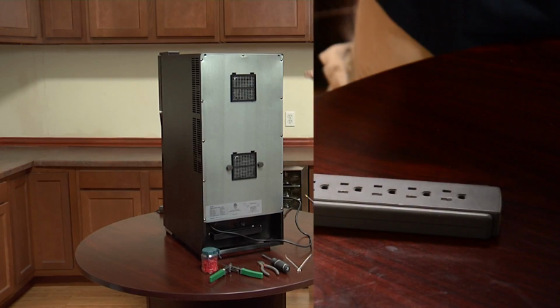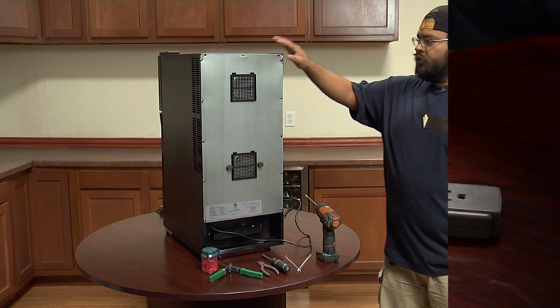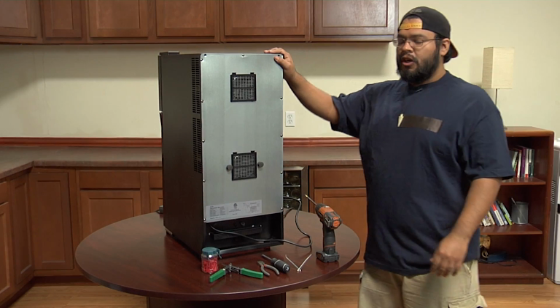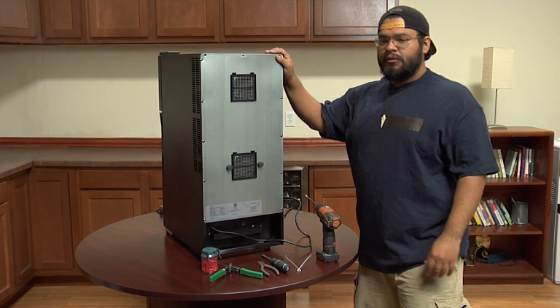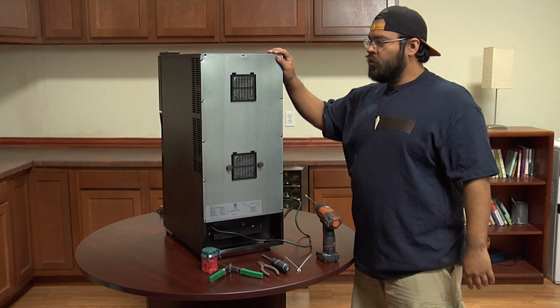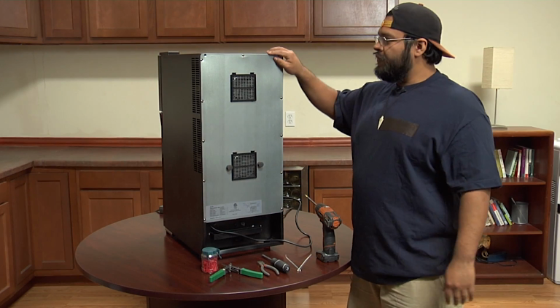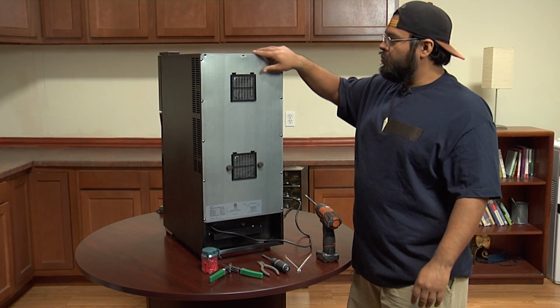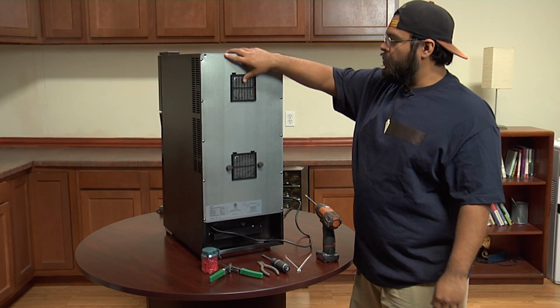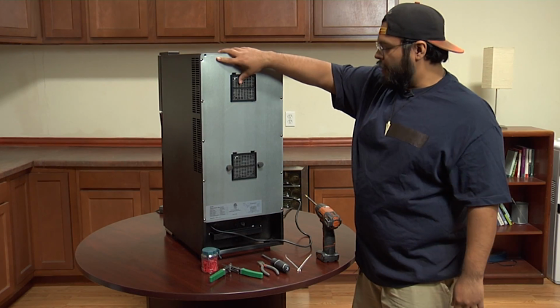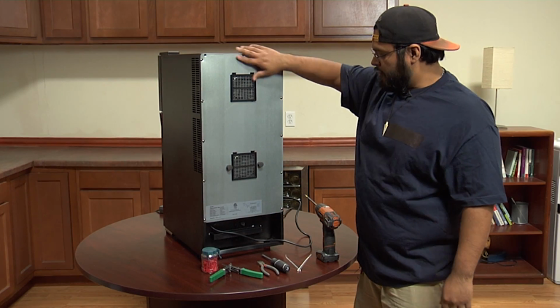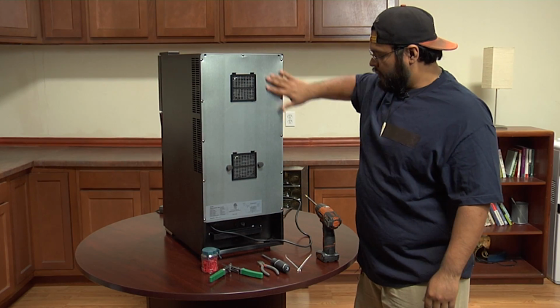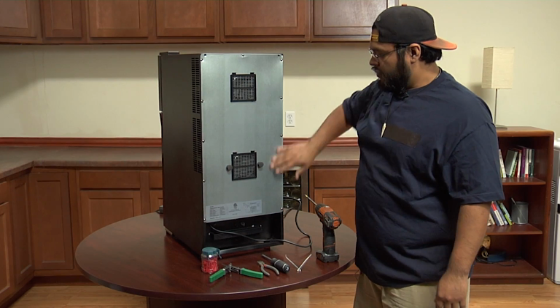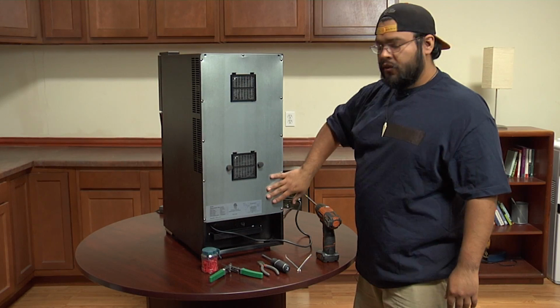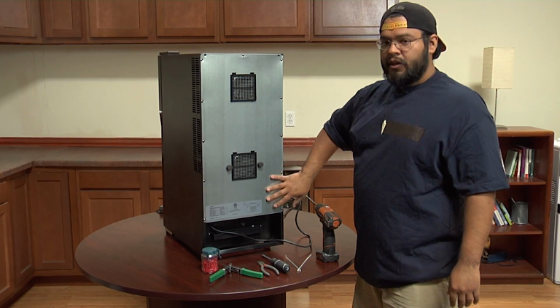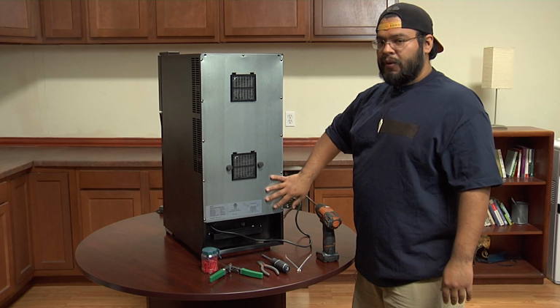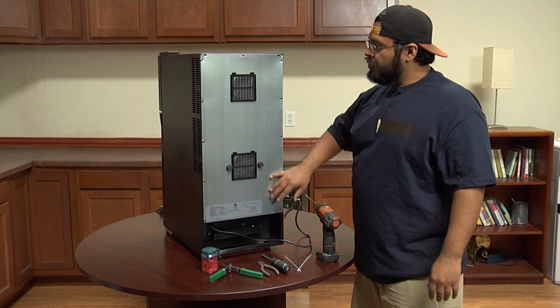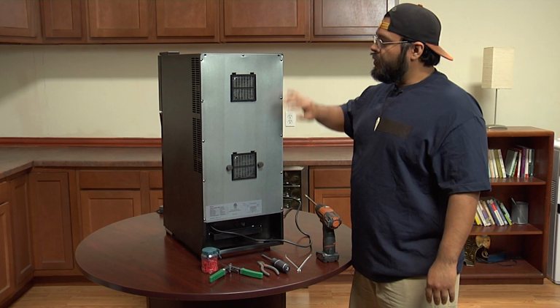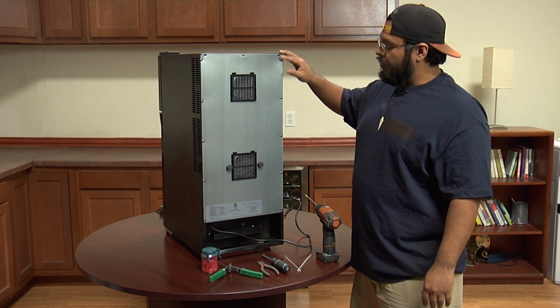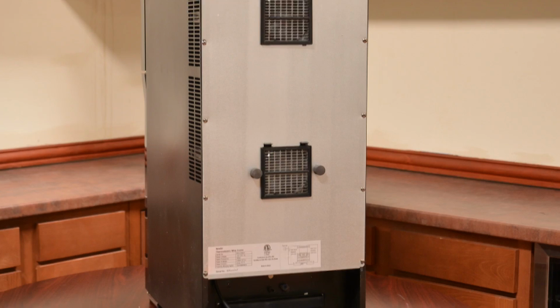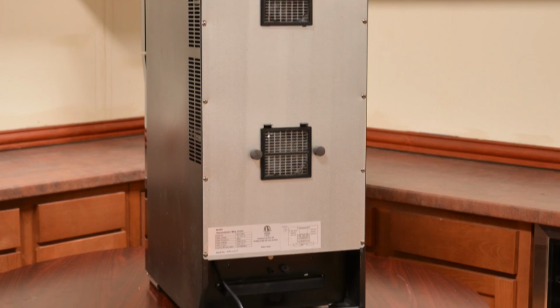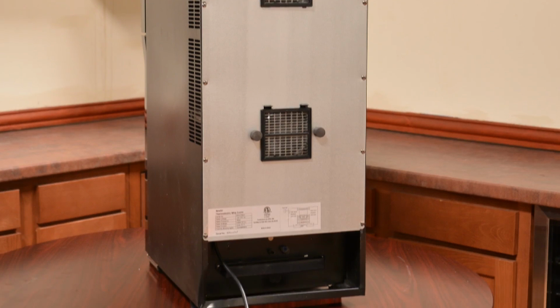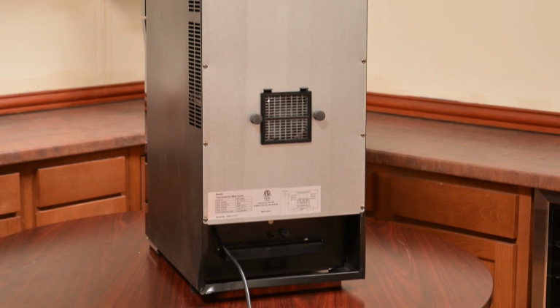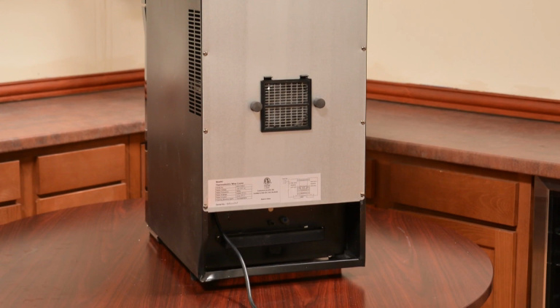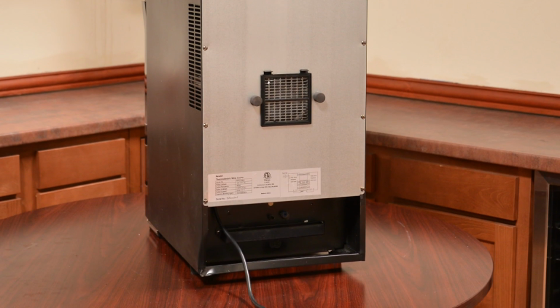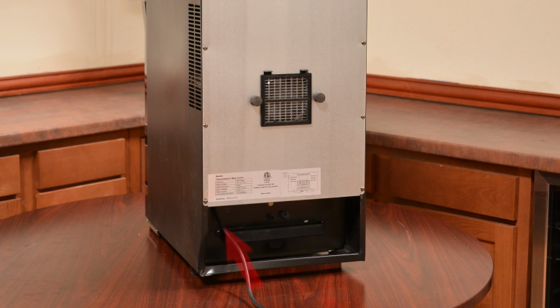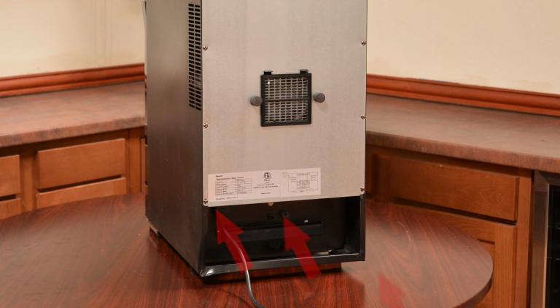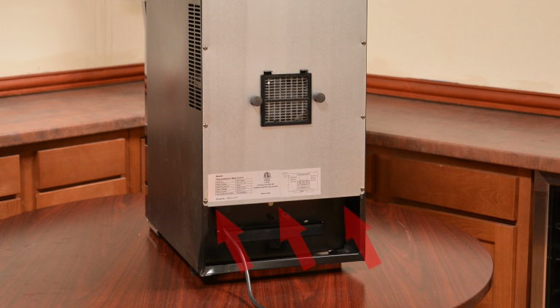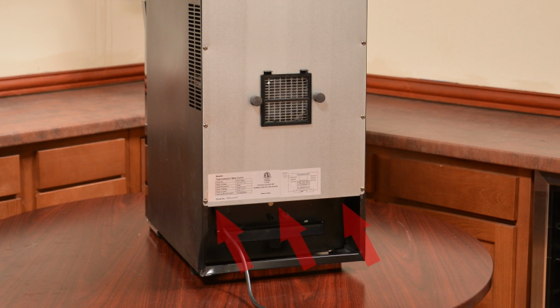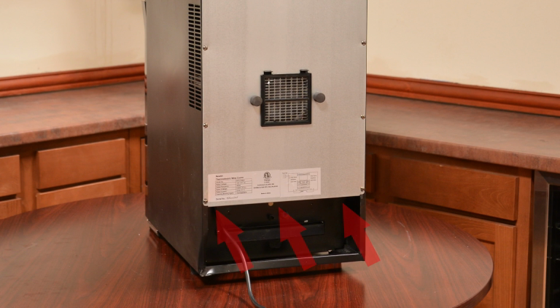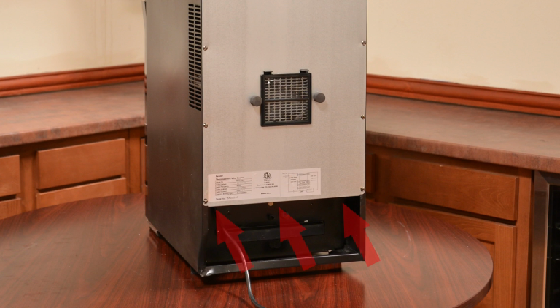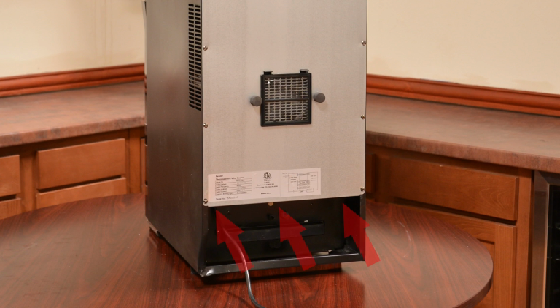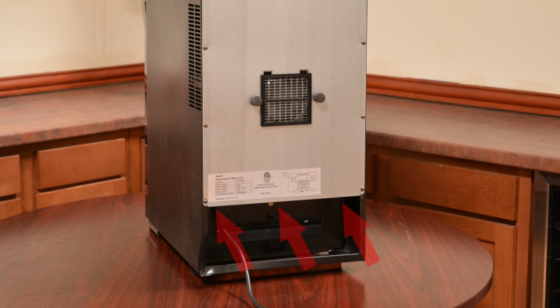To start we're going to have to remove the back panel. To do that we're going to remove the screws in the bottom portion of the unit.